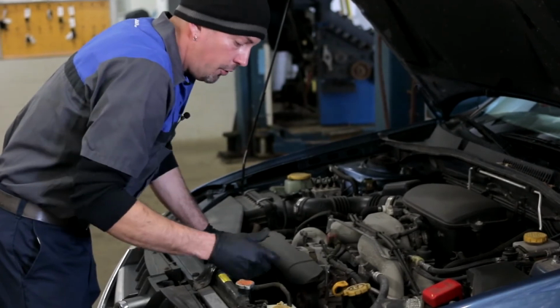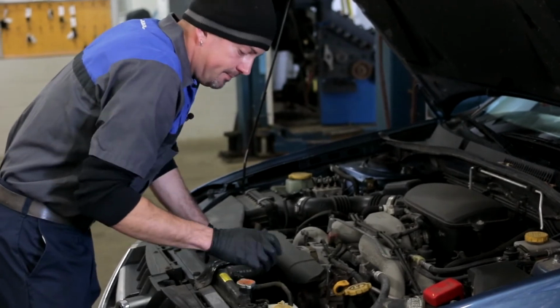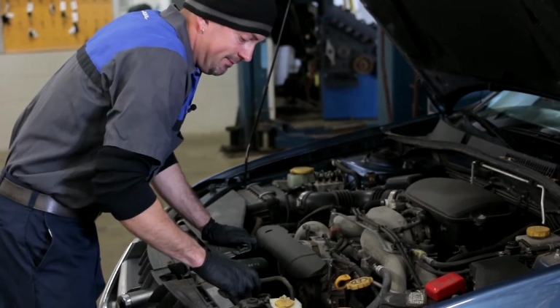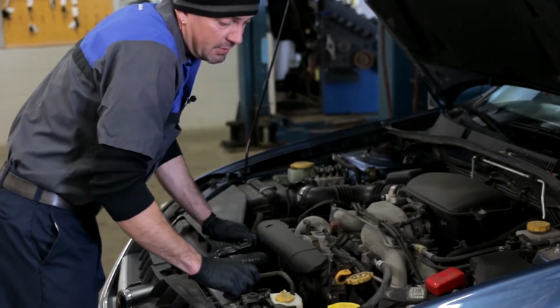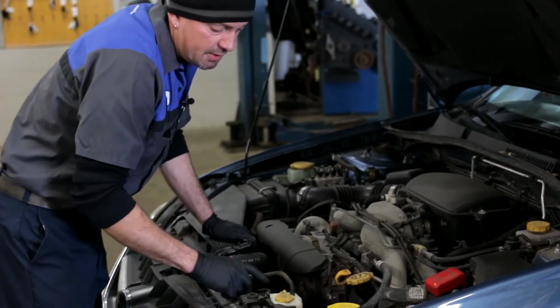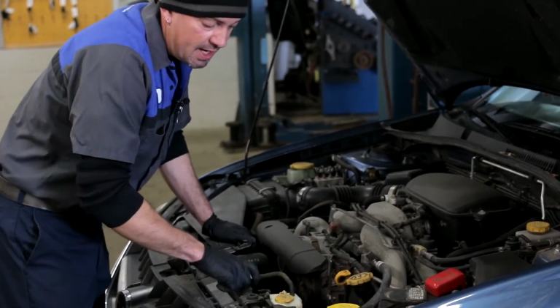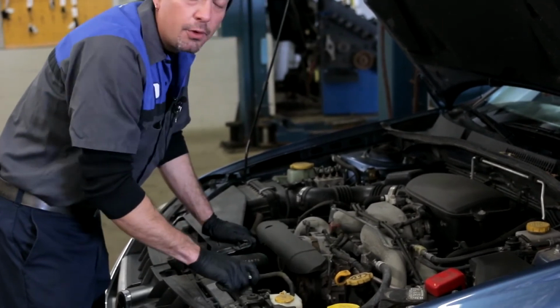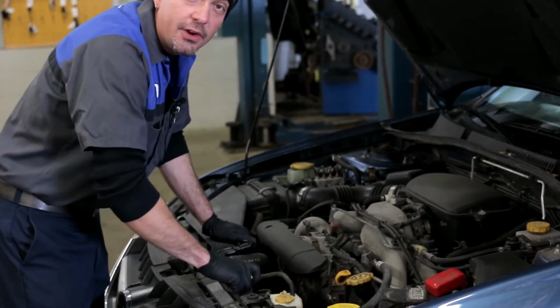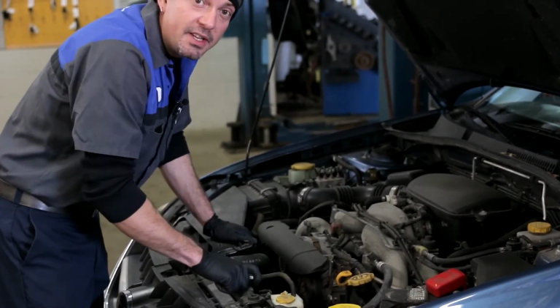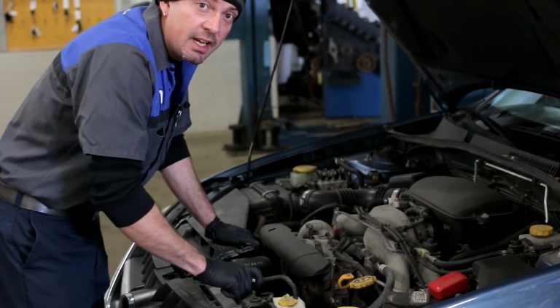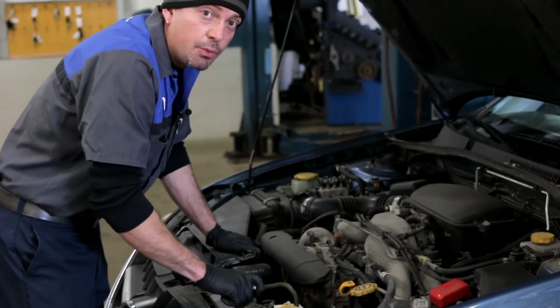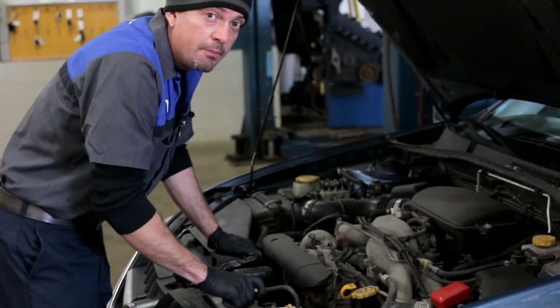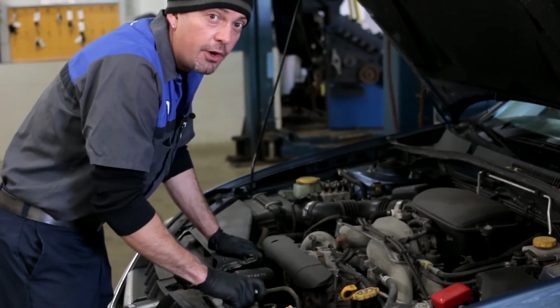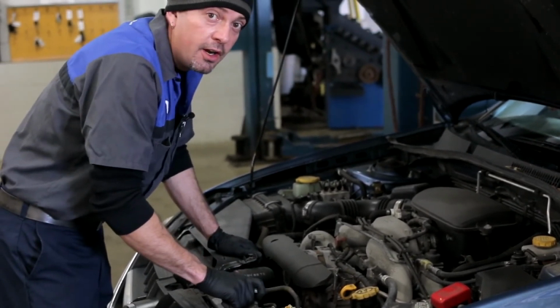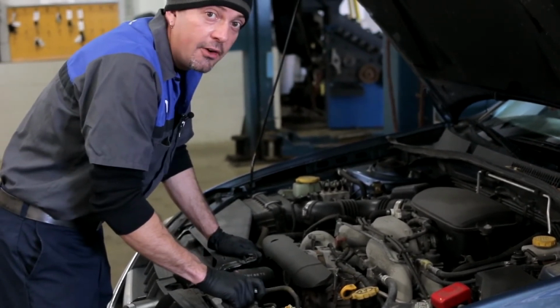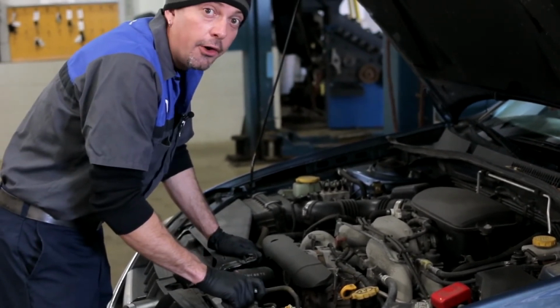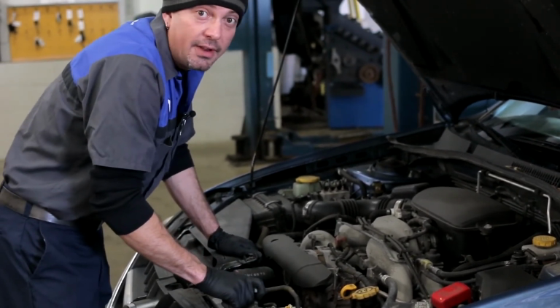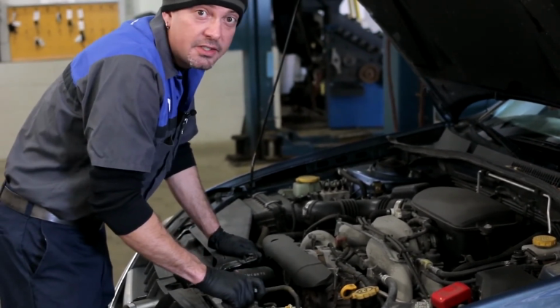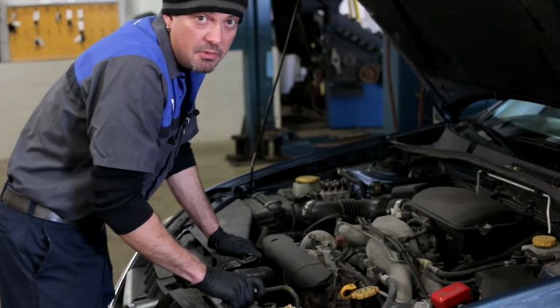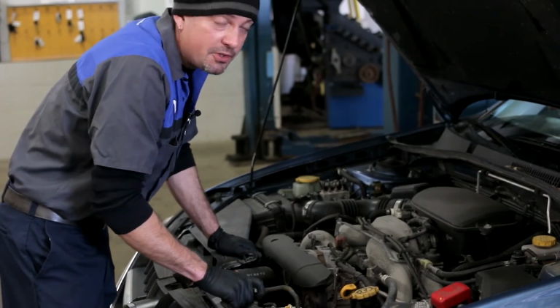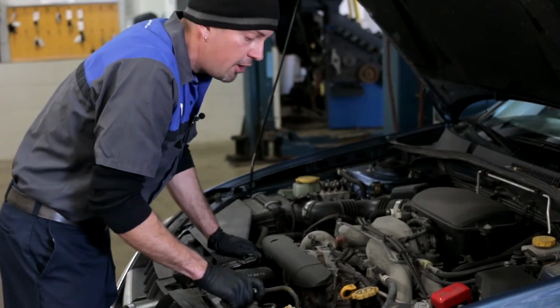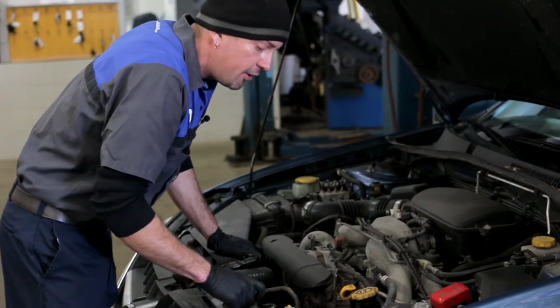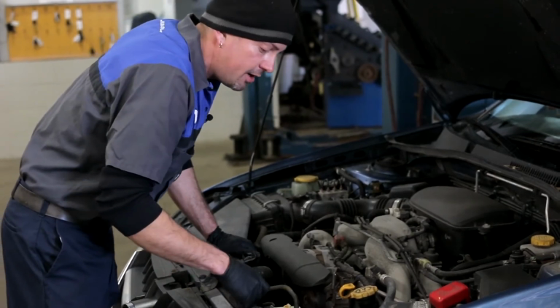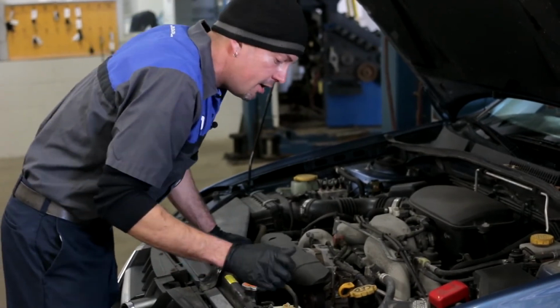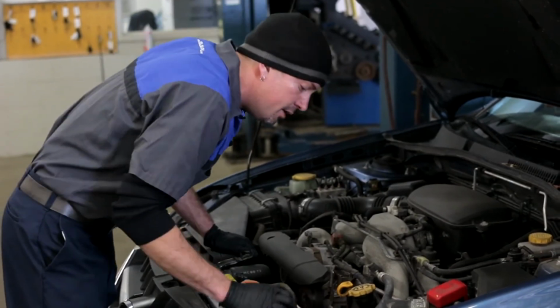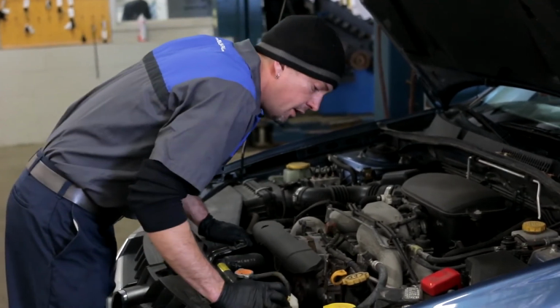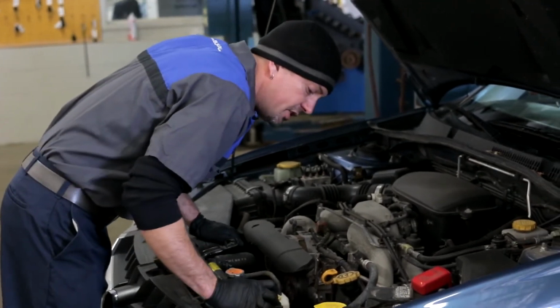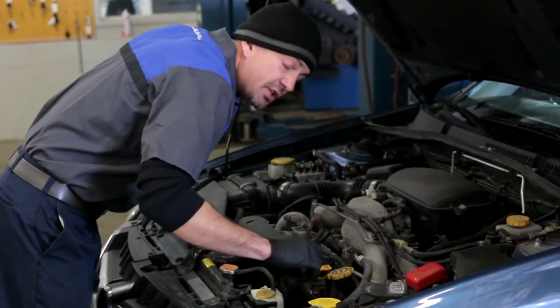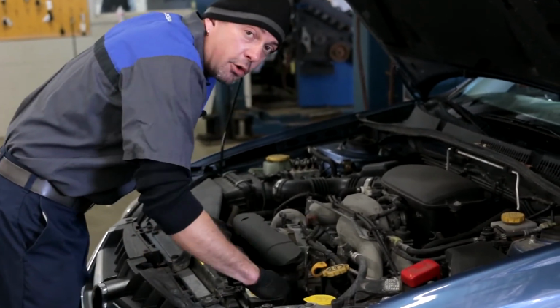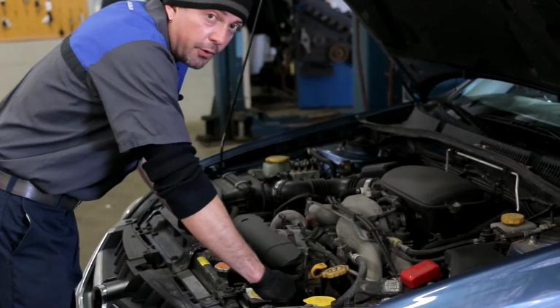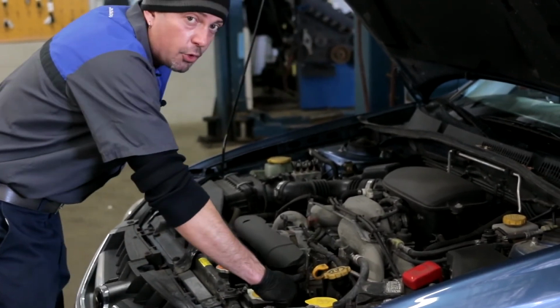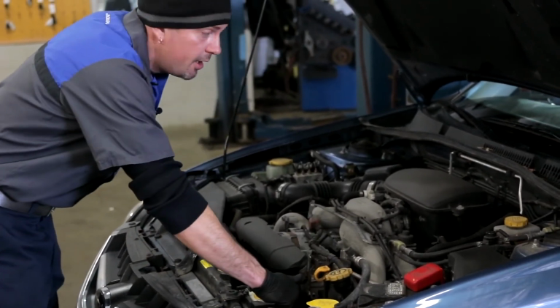Coolant — never grab this if it's warm or you're going to get hurt. That's almost a guarantee. Otherwise, you can check your remote reservoir here.